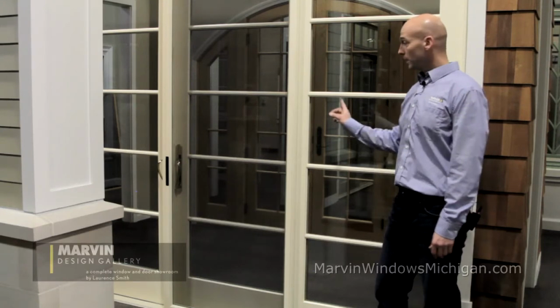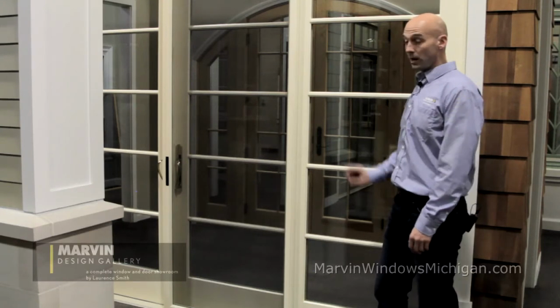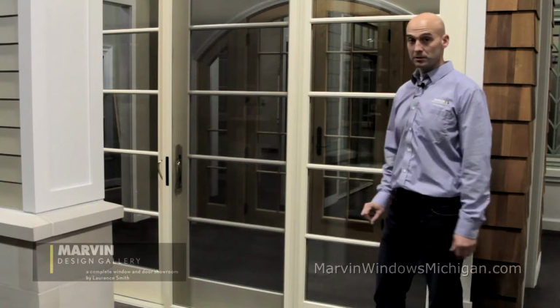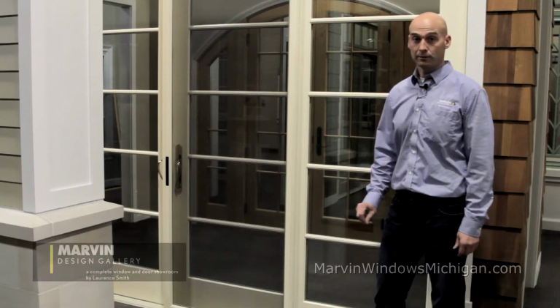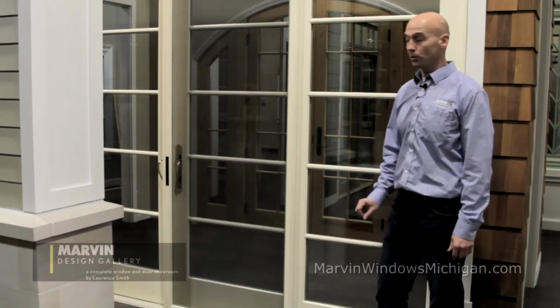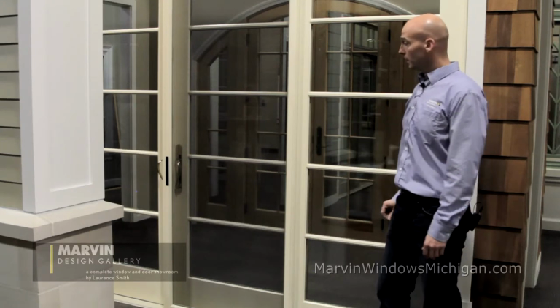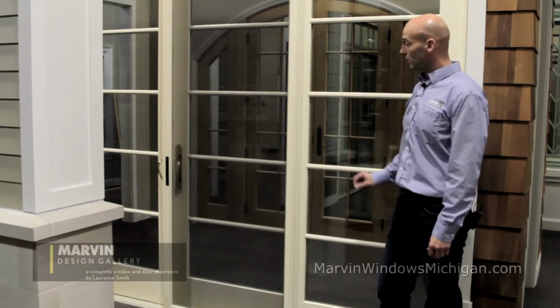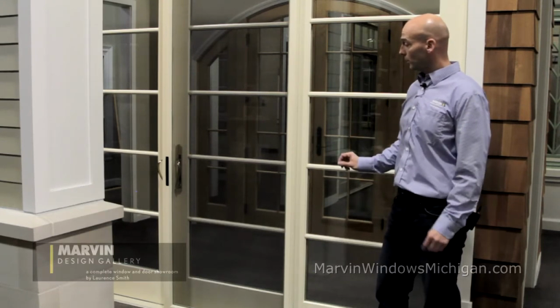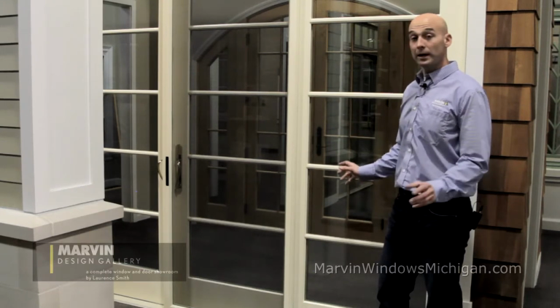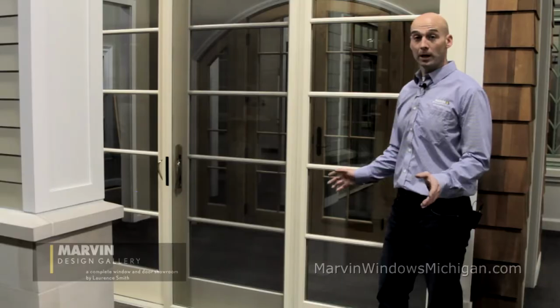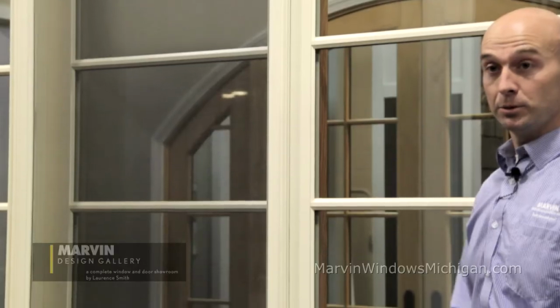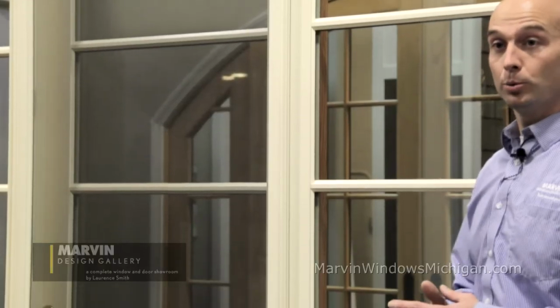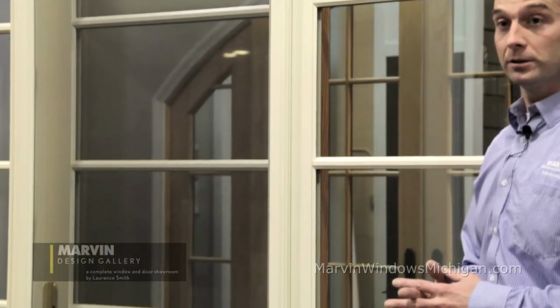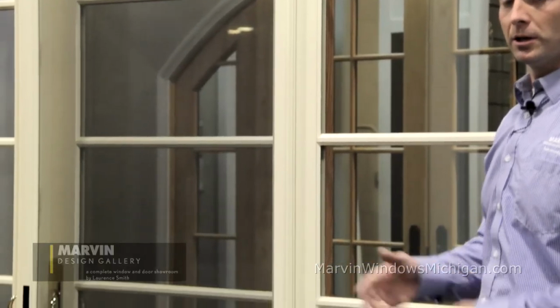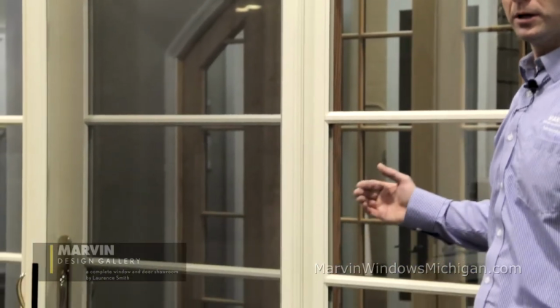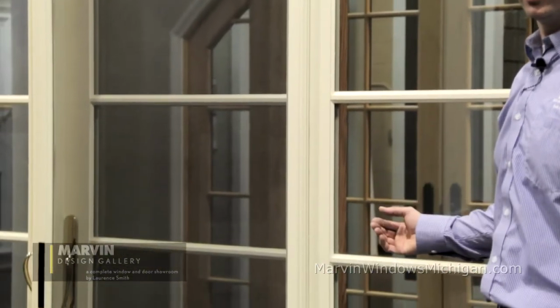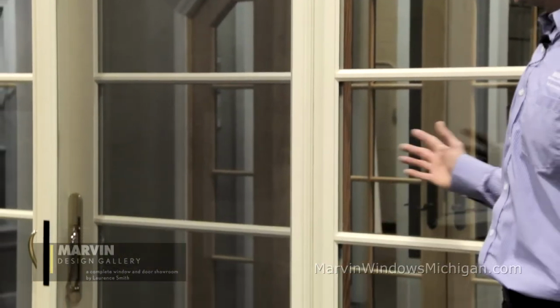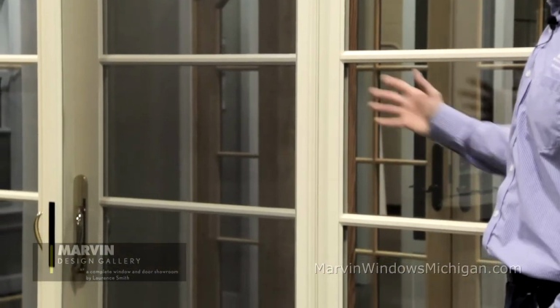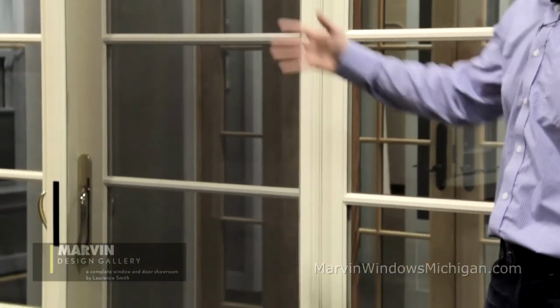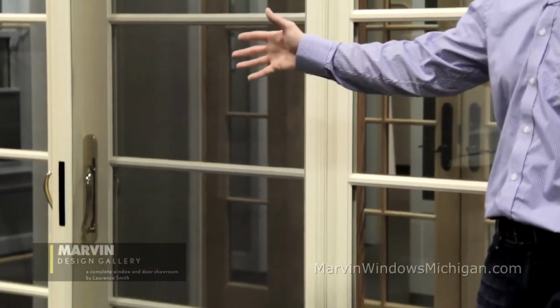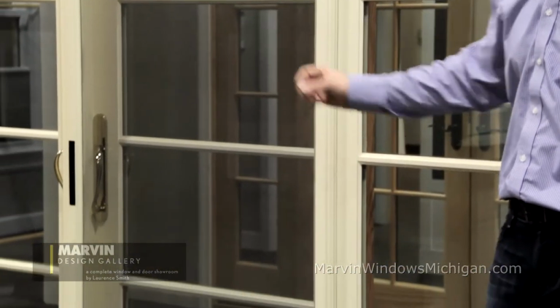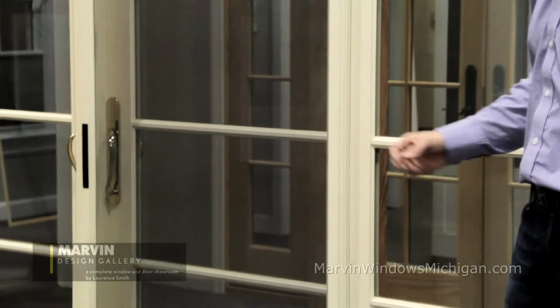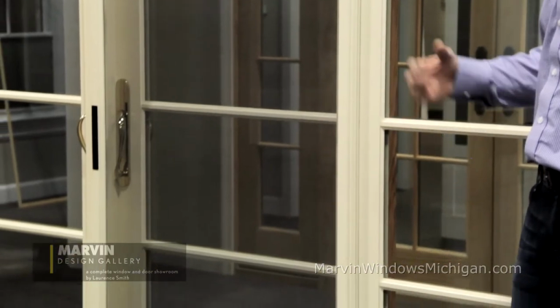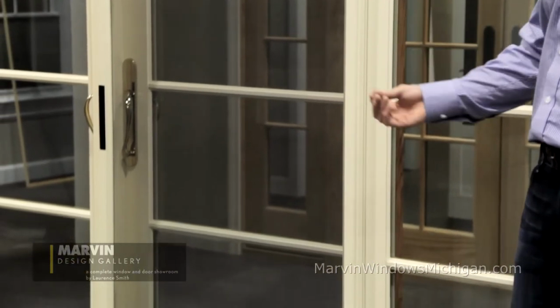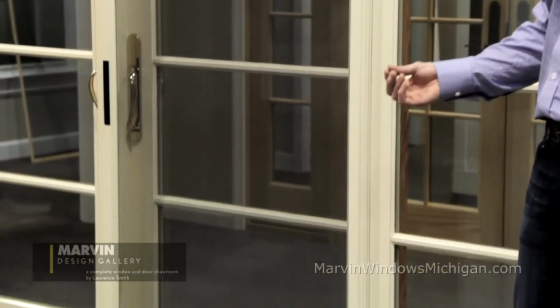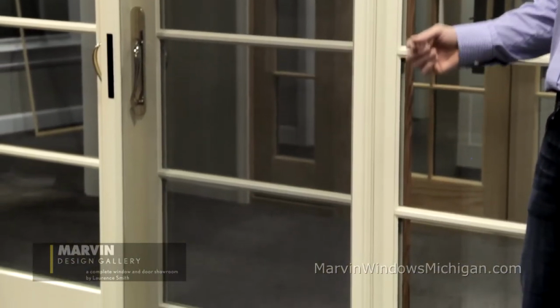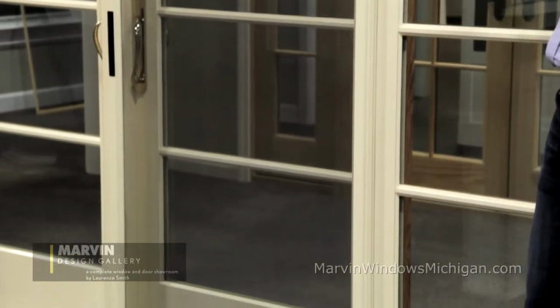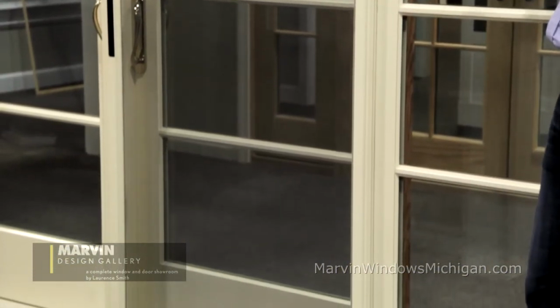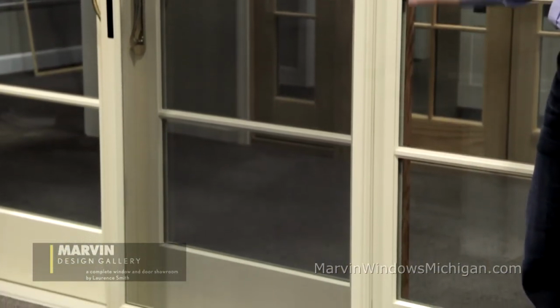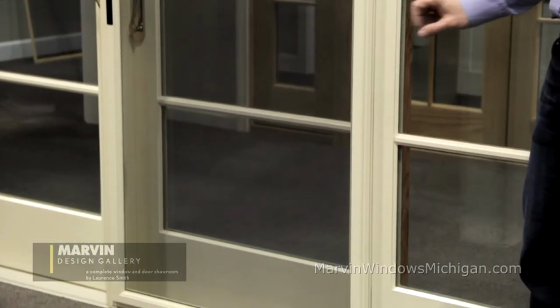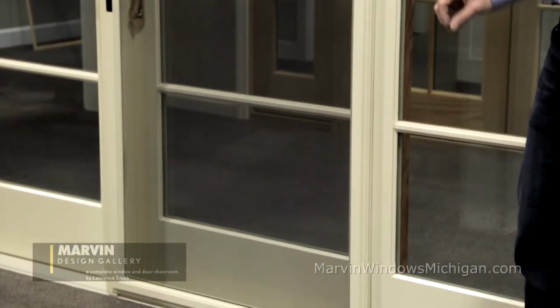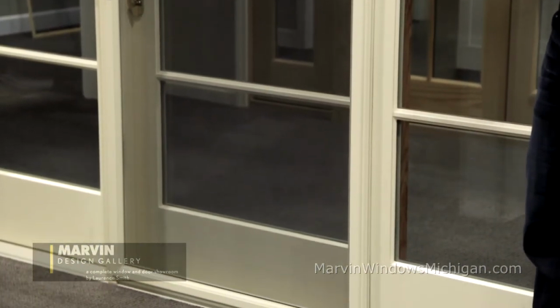Here behind me is a sliding French door. There are a lot of commonalities between the two products. They come in a configuration of two panels, three panels, and four panels. They use a lot of similar componentry like the glass, the sill profiles, etc.